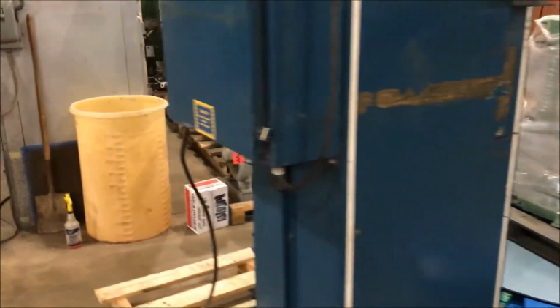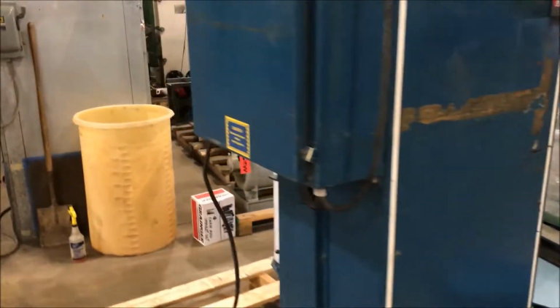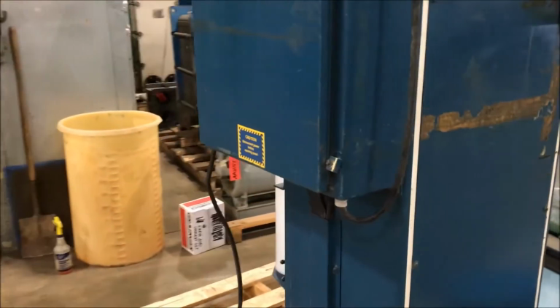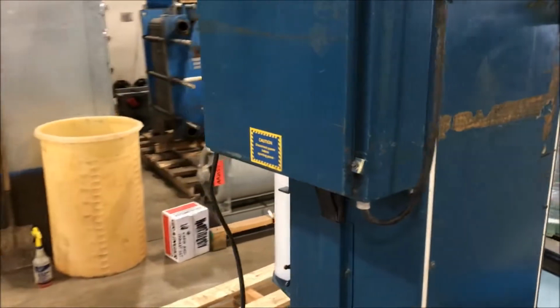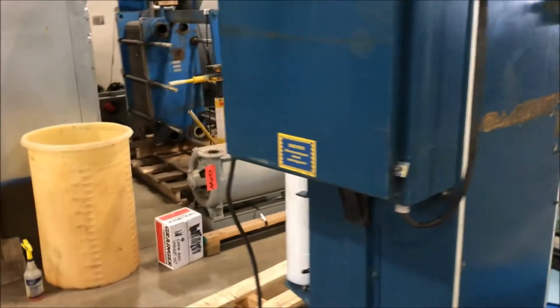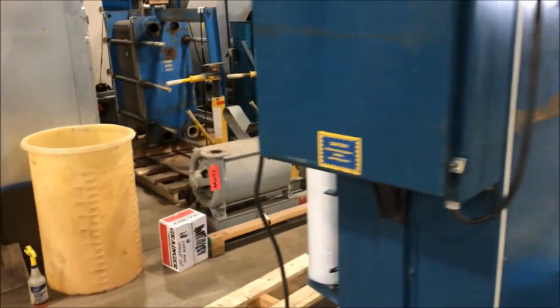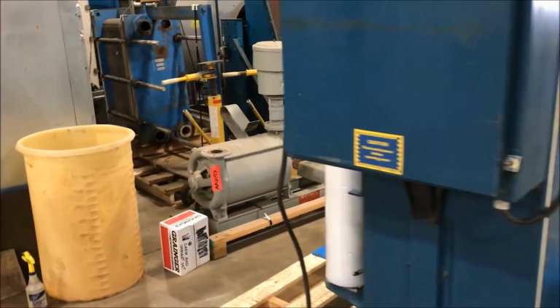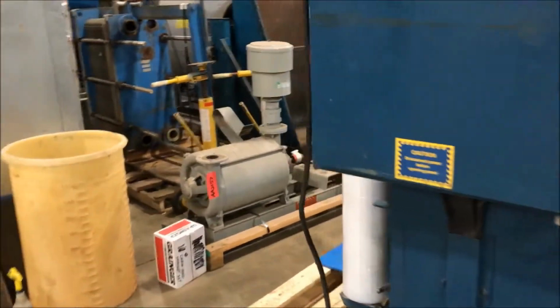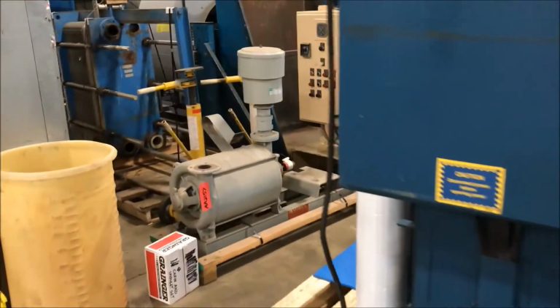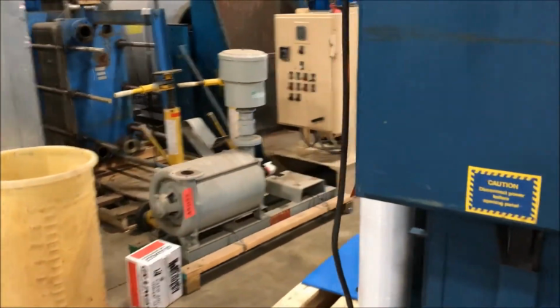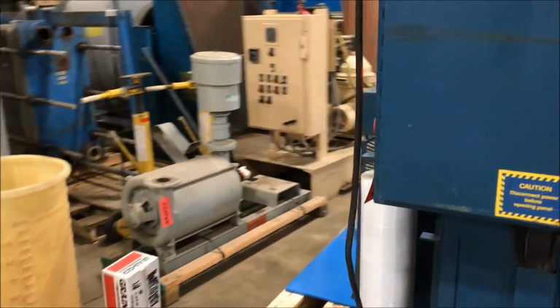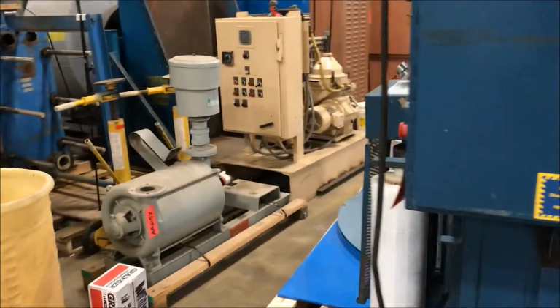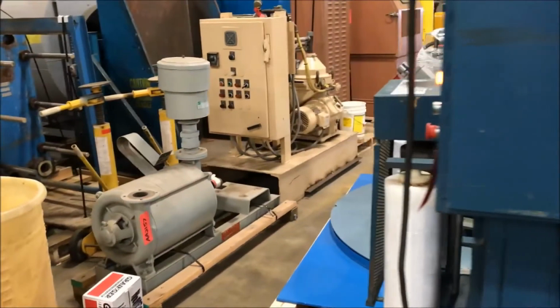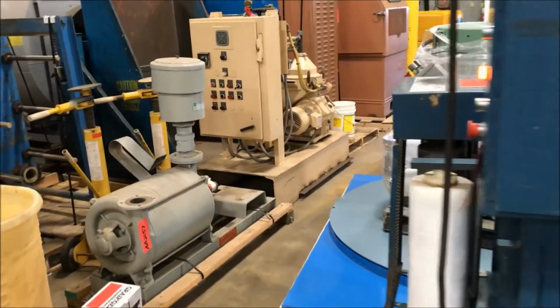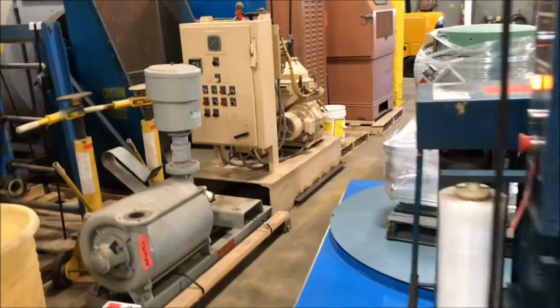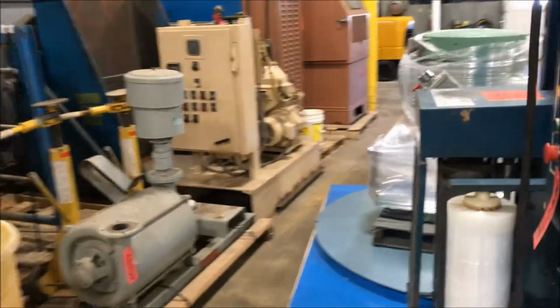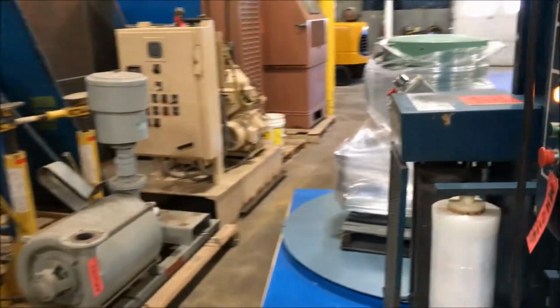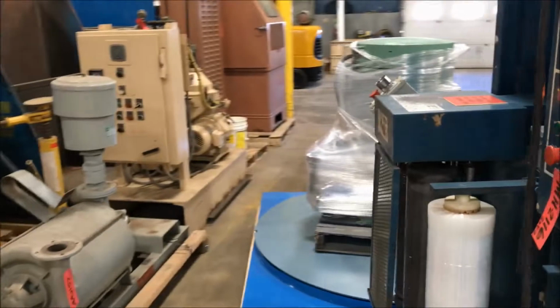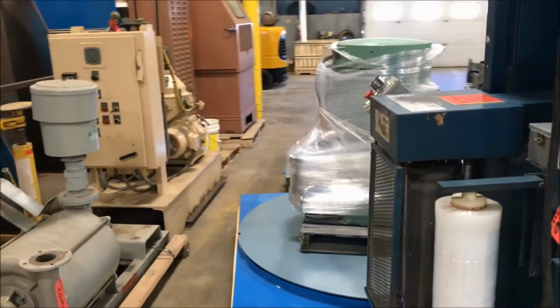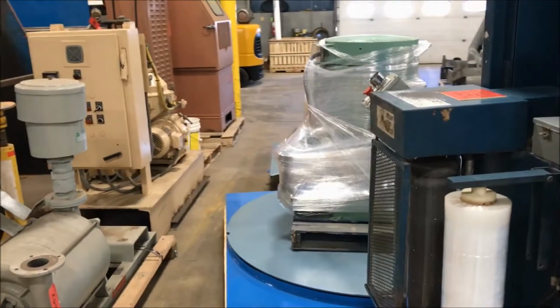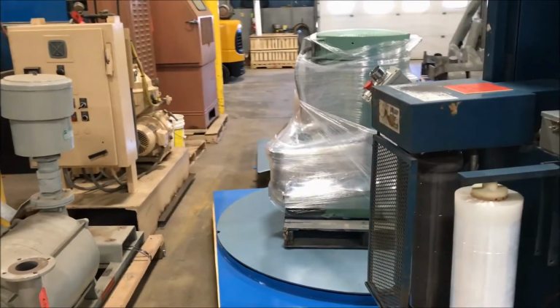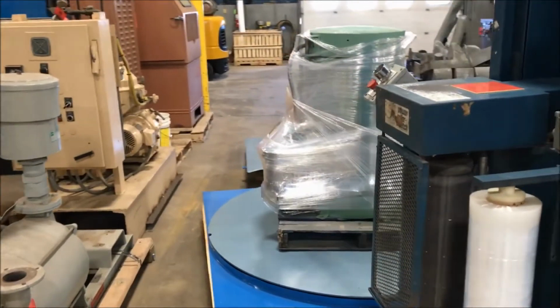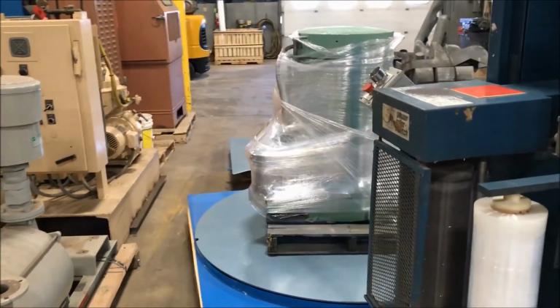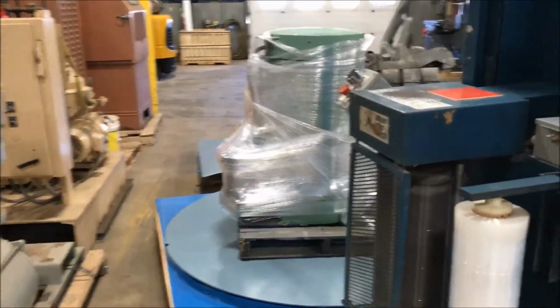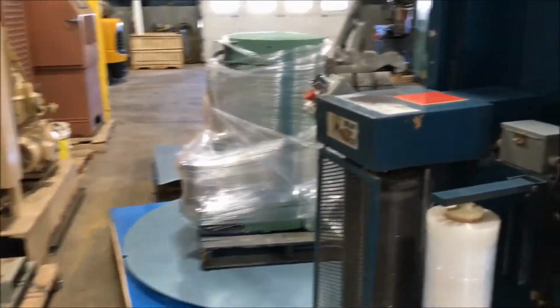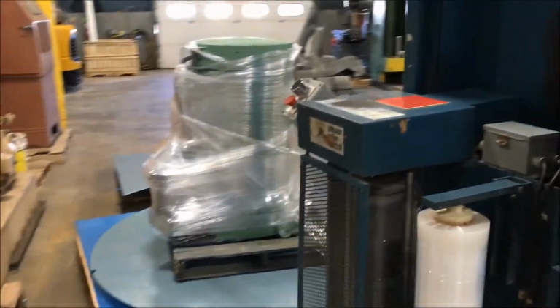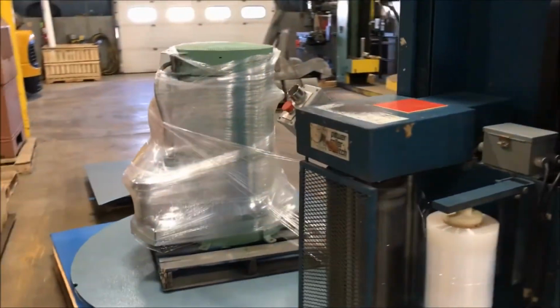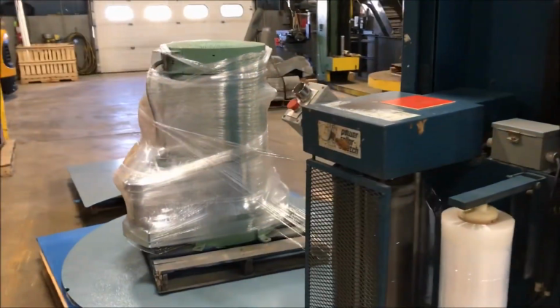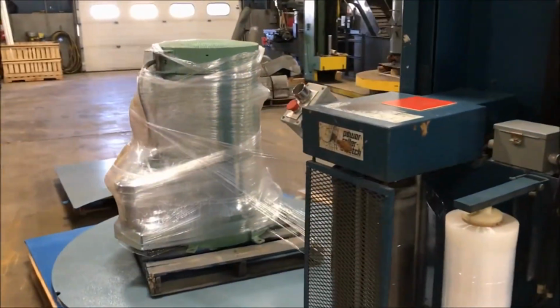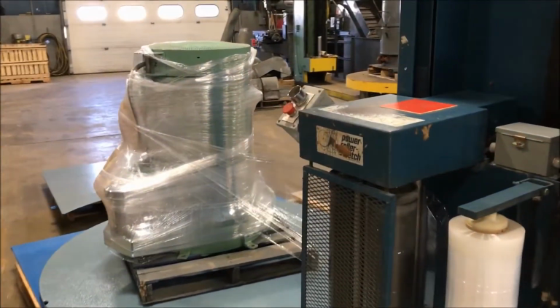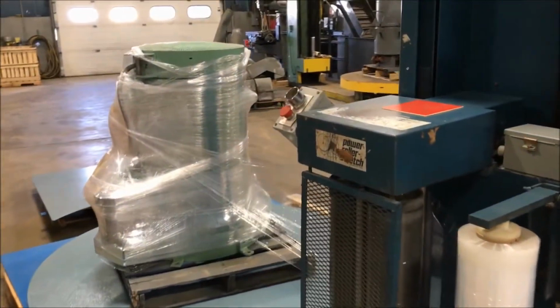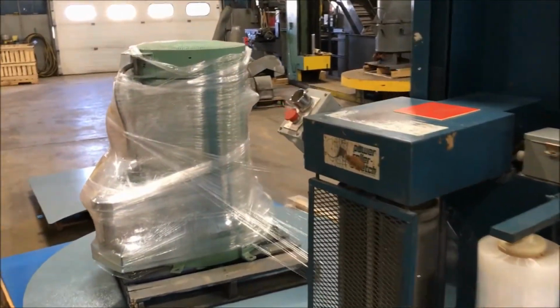It does have a three-quarter horsepower motor, has a capacity of roughly 2,000 pounds, and weighs about 4,000 pounds.